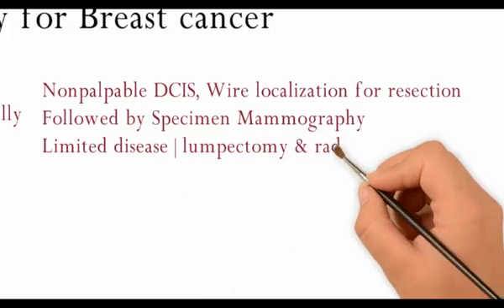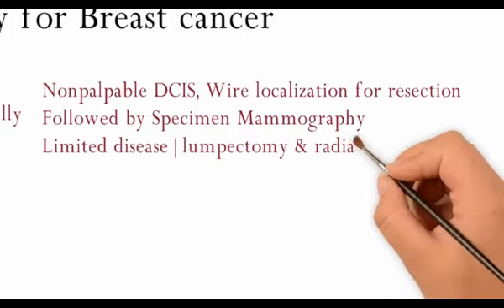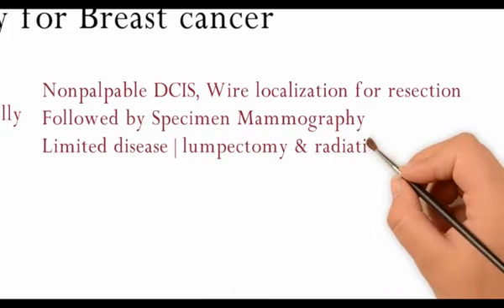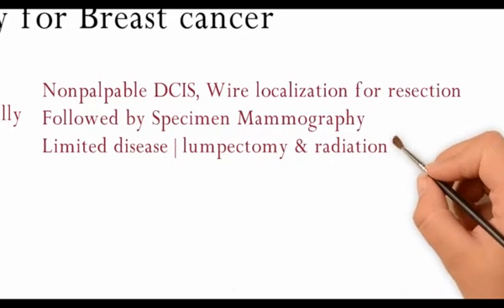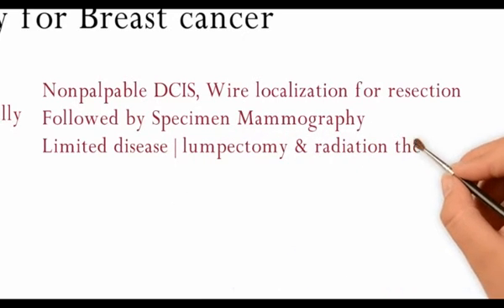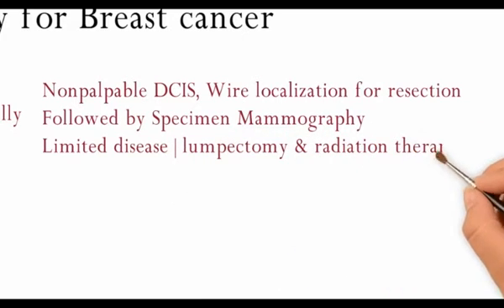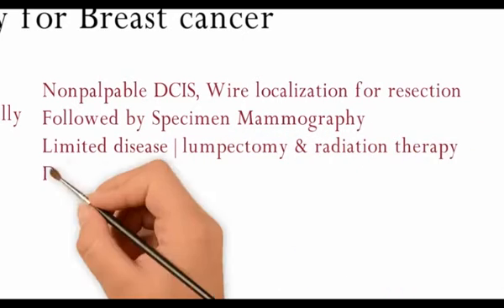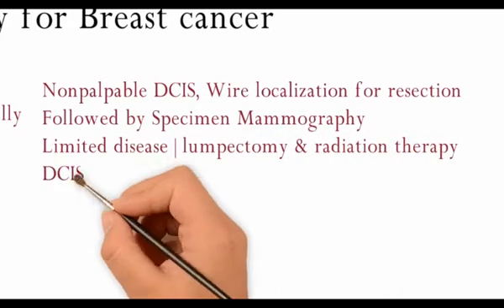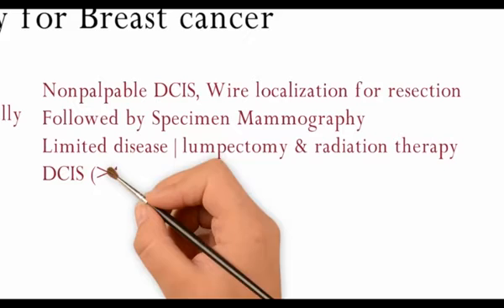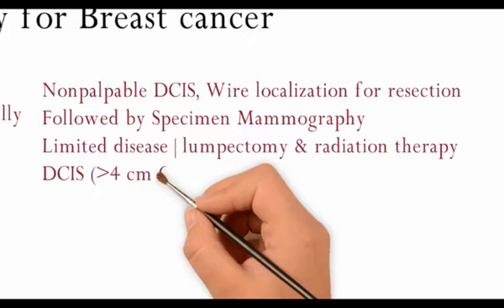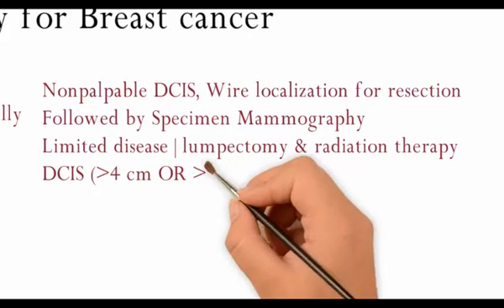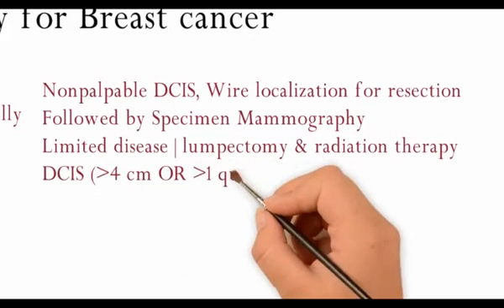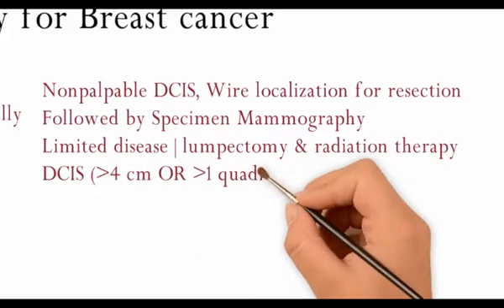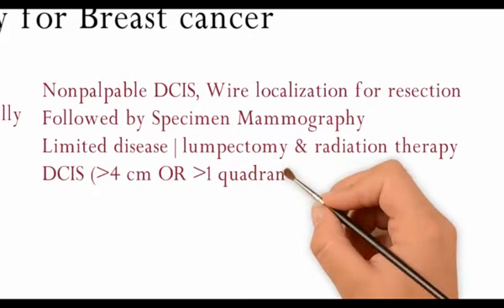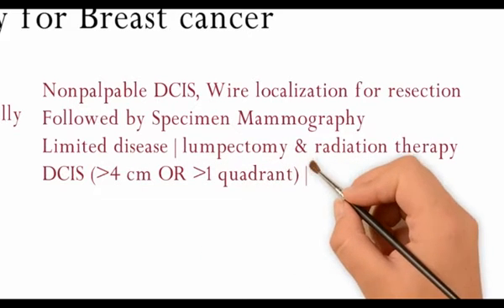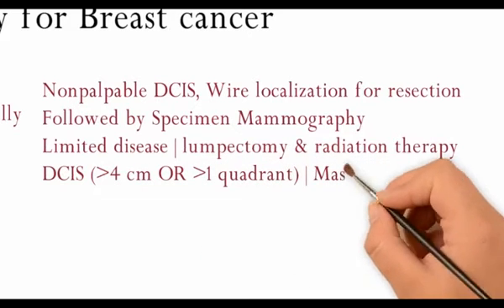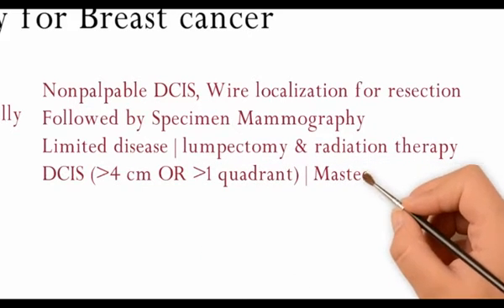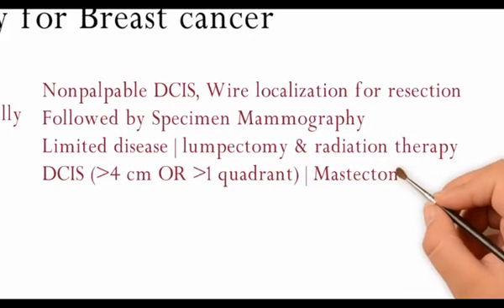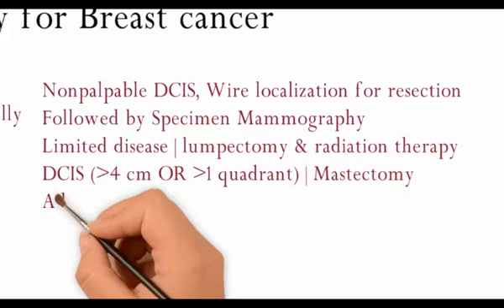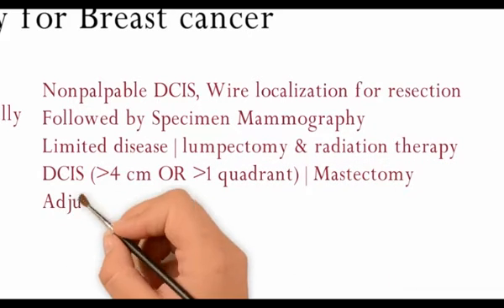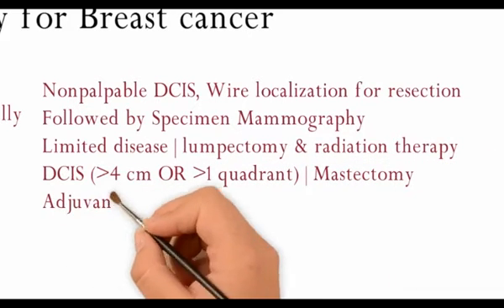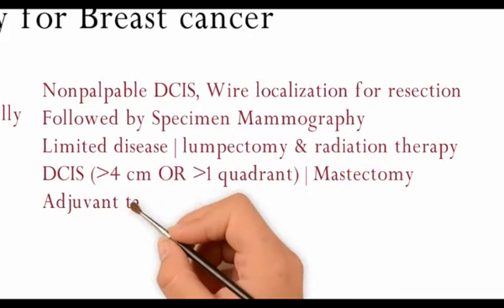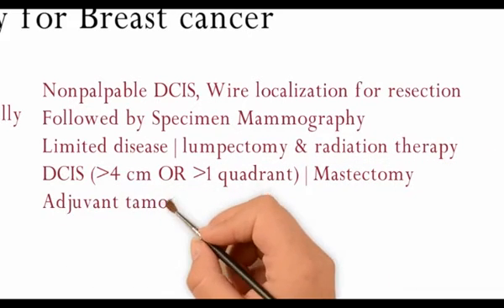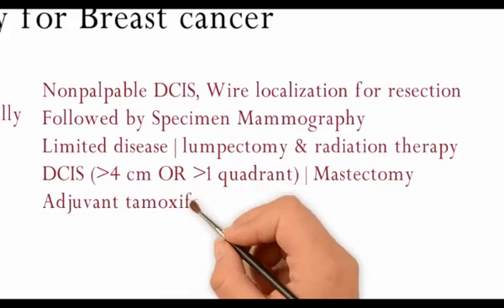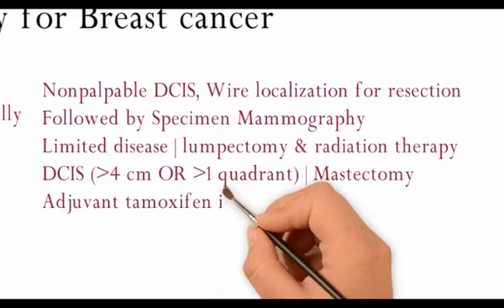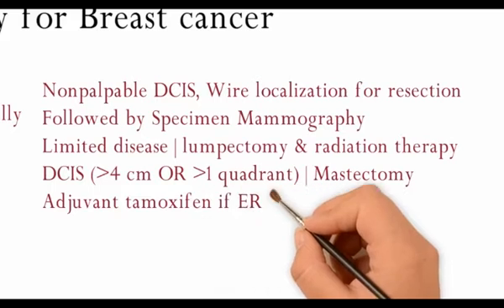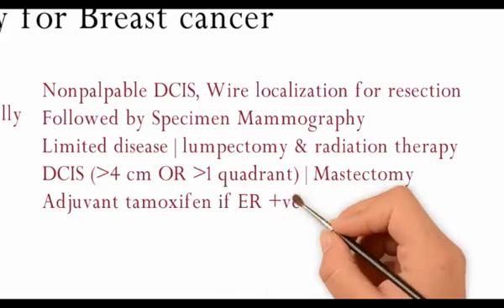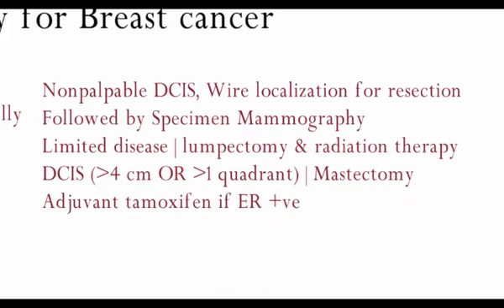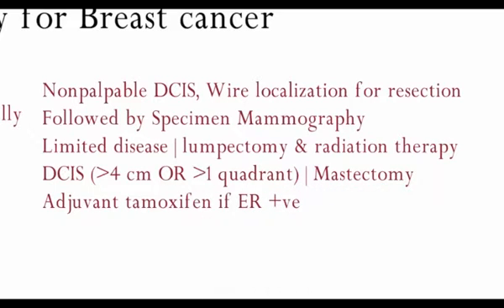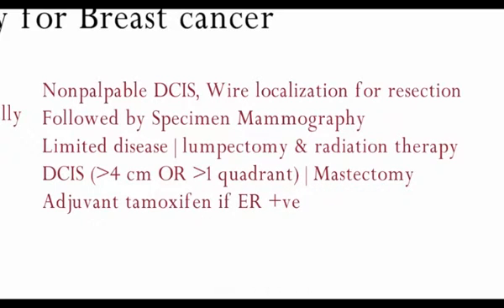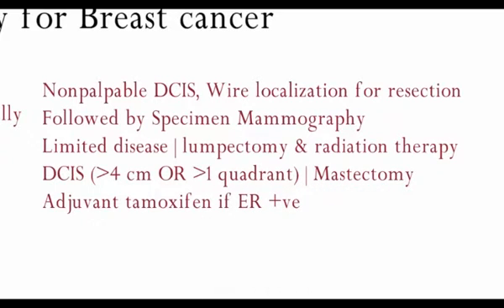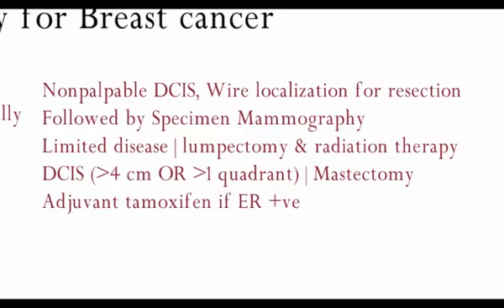For DCIS more than 4 cm or more than 1 quadrant, mastectomy is the best option. Adjuvant tamoxifen is given if the ER receptors are positive.